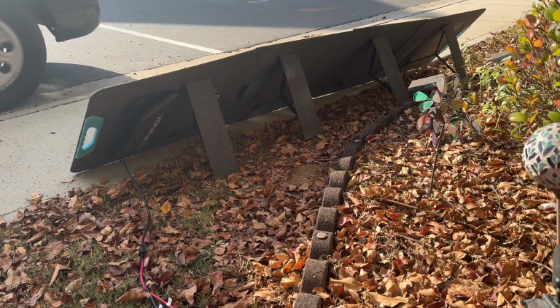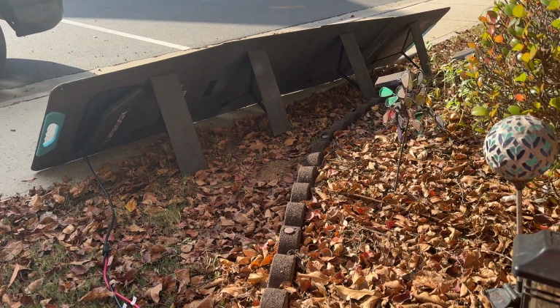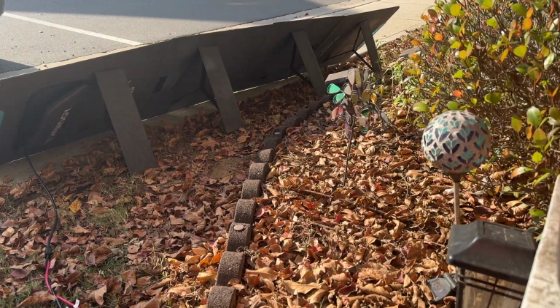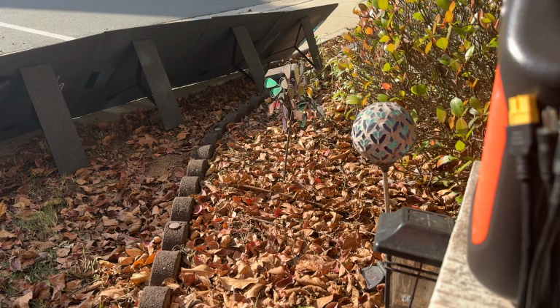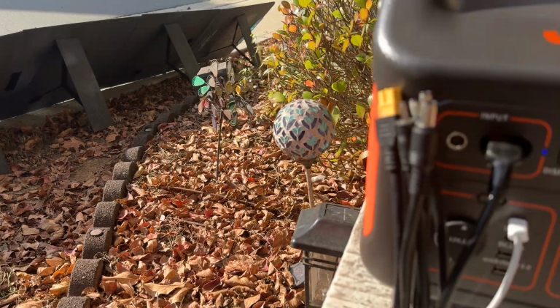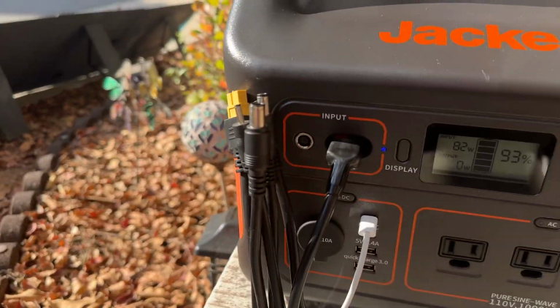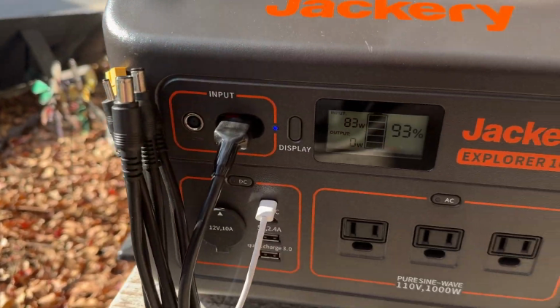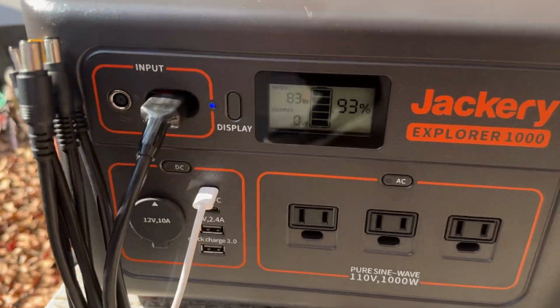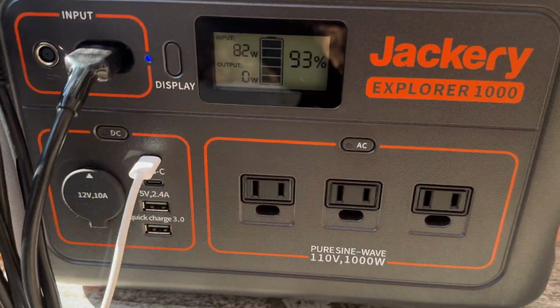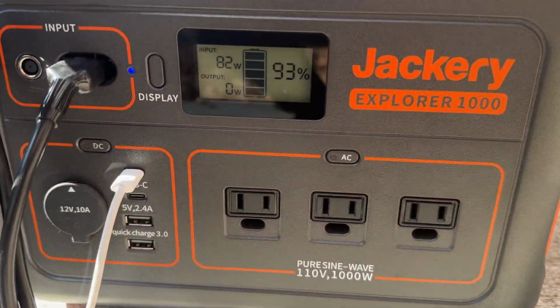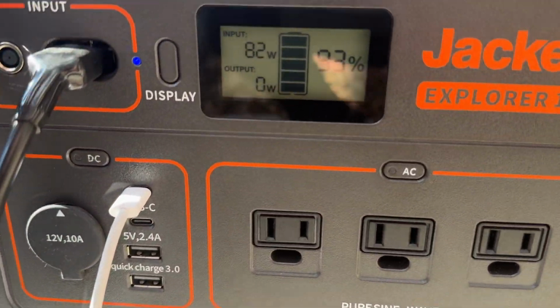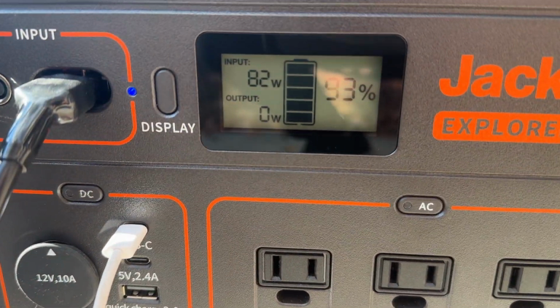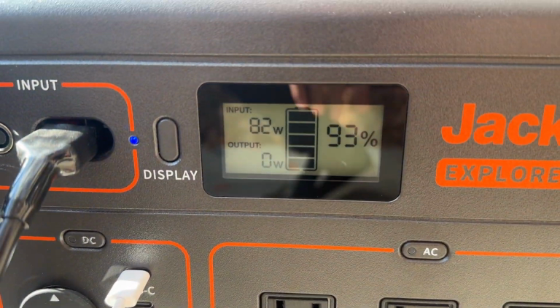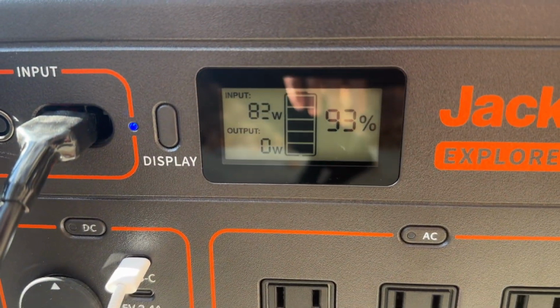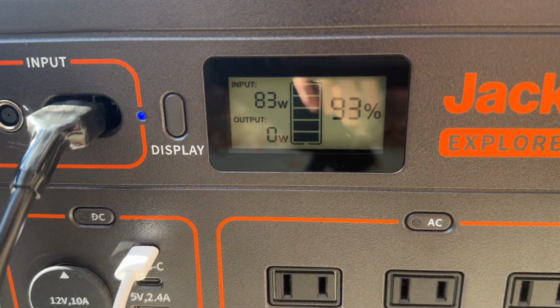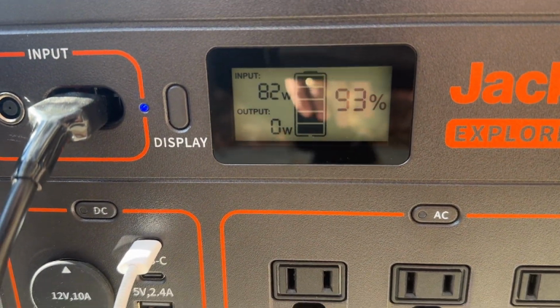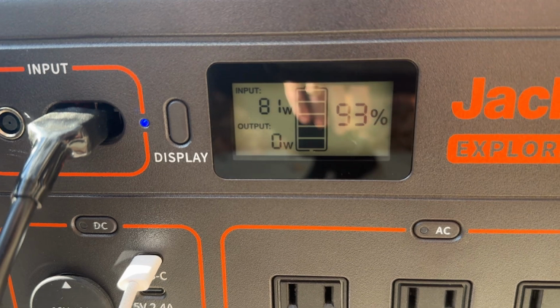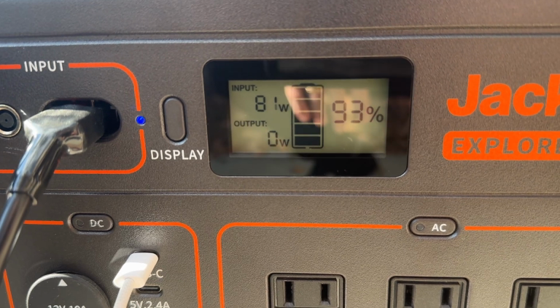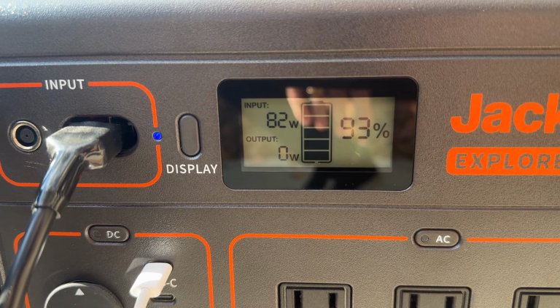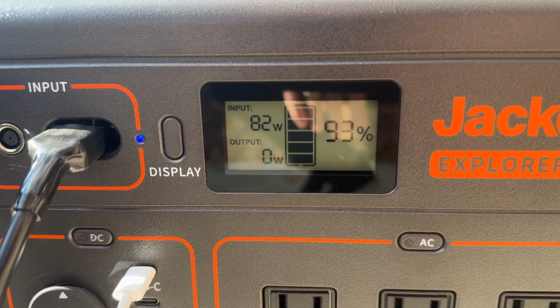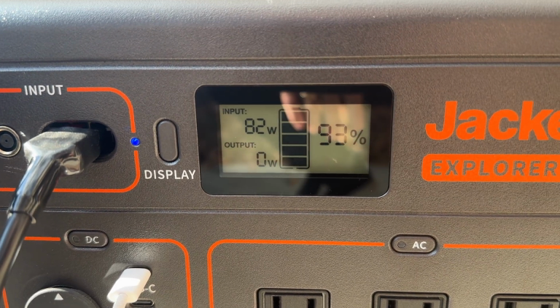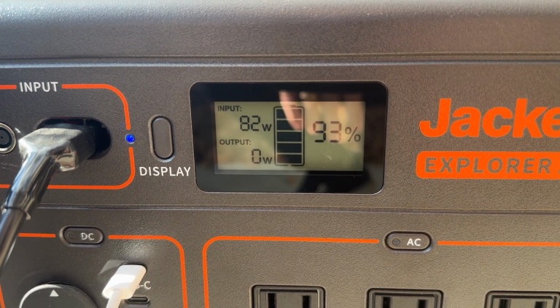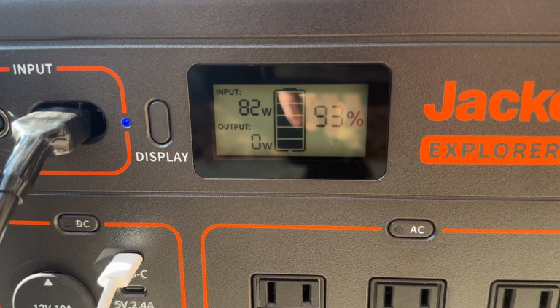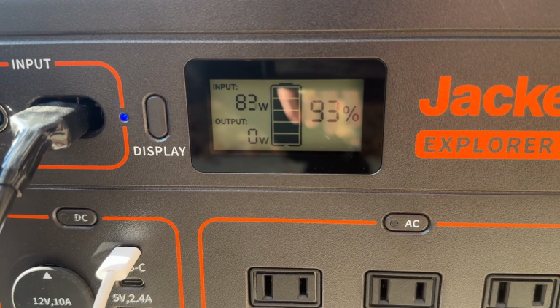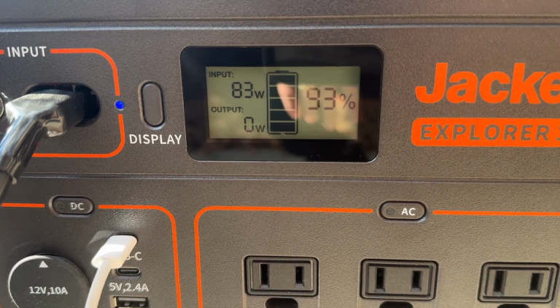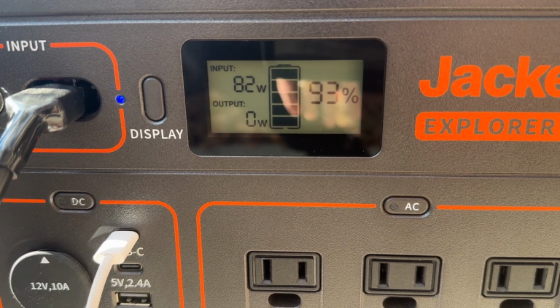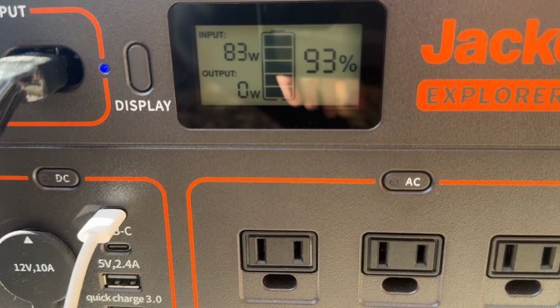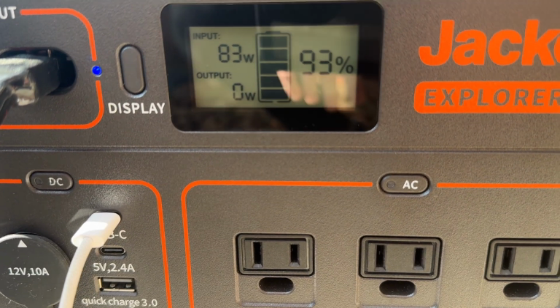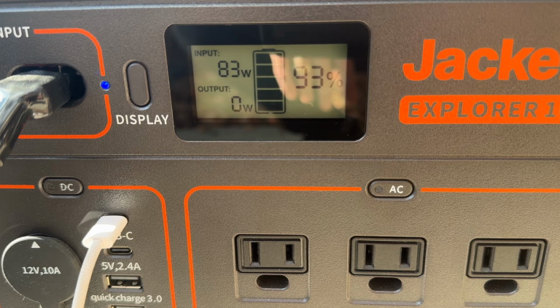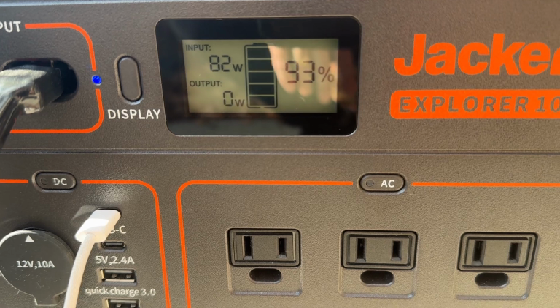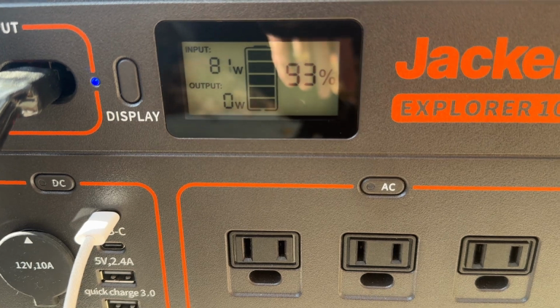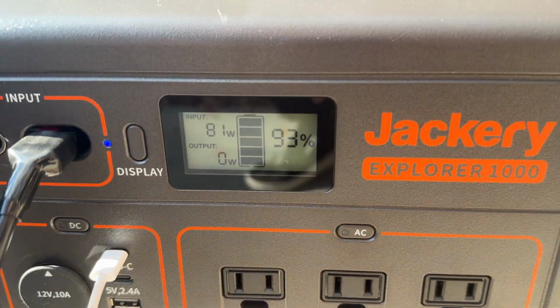Thanks for watching — let me know if you have any comments. We've still got 82 watts going in here, and the battery is showing 93% charged right now. Take care!